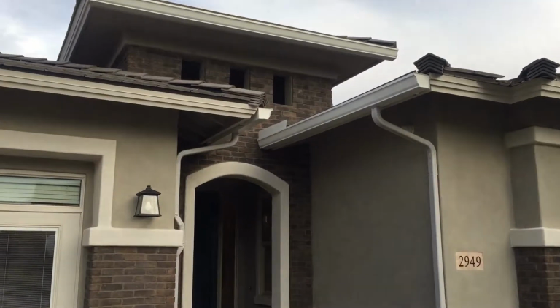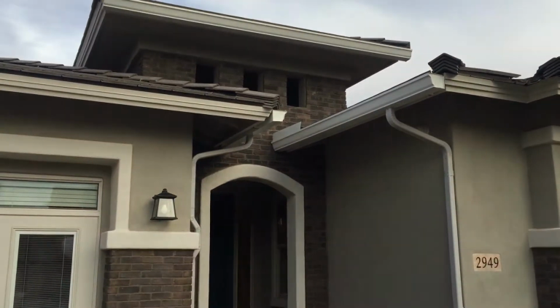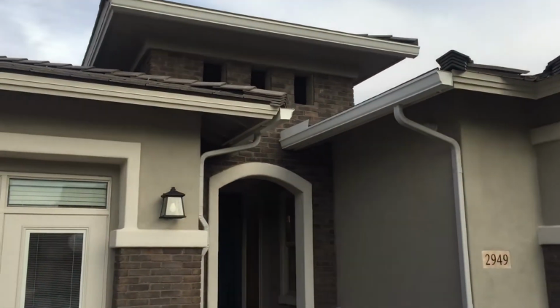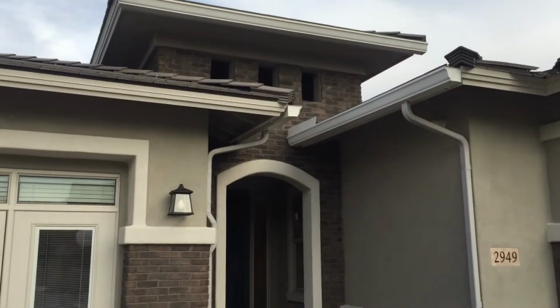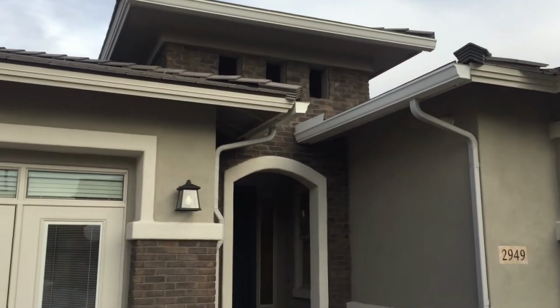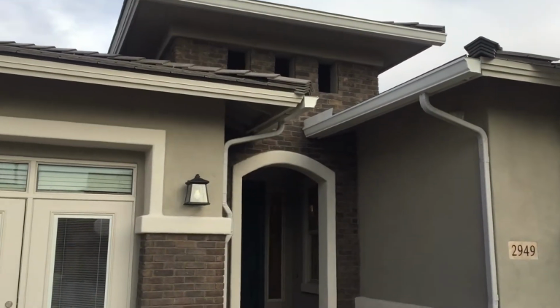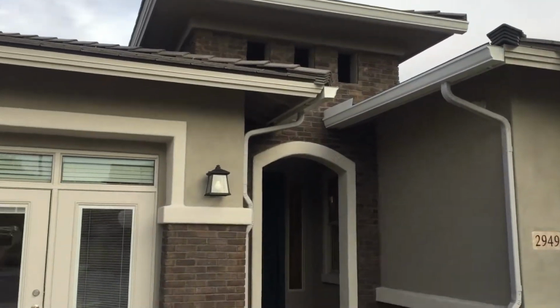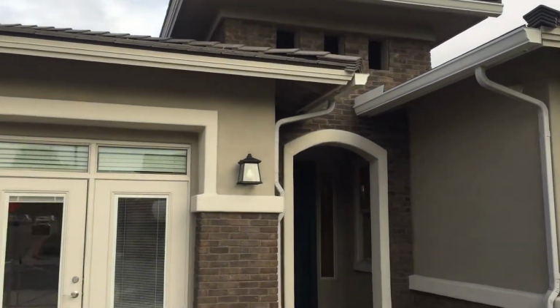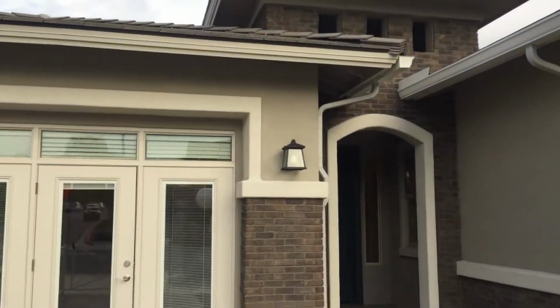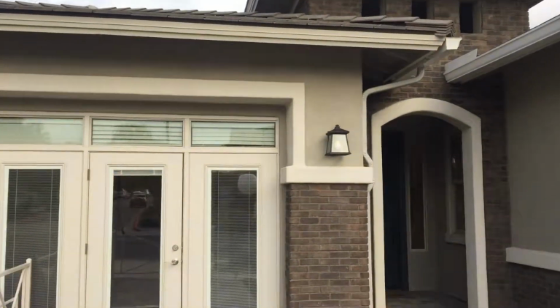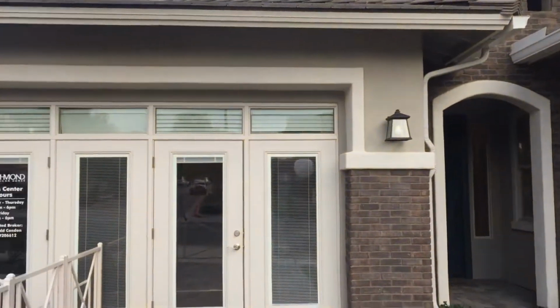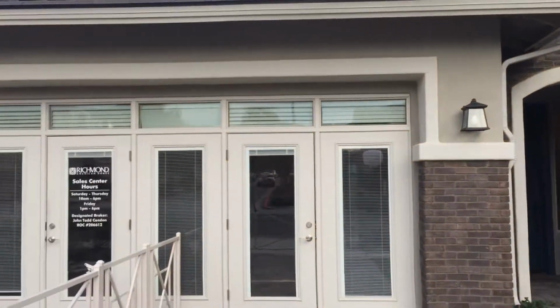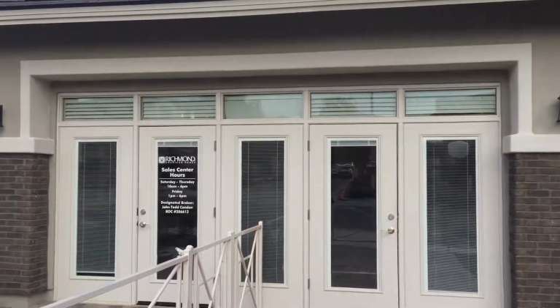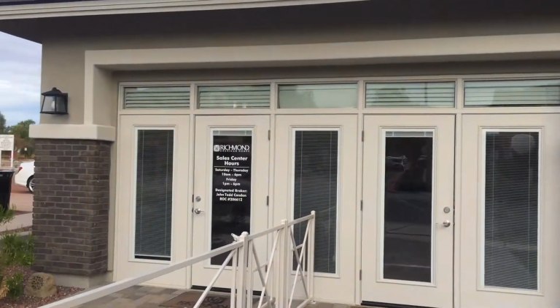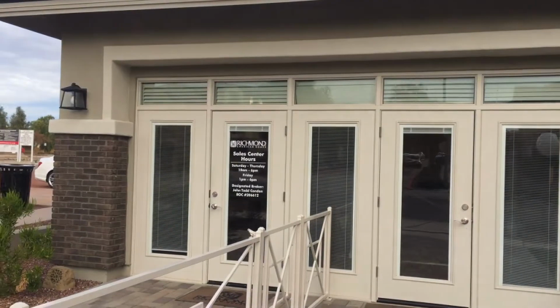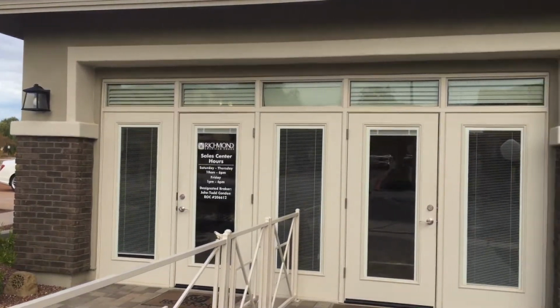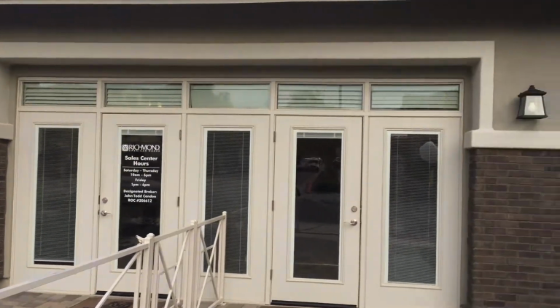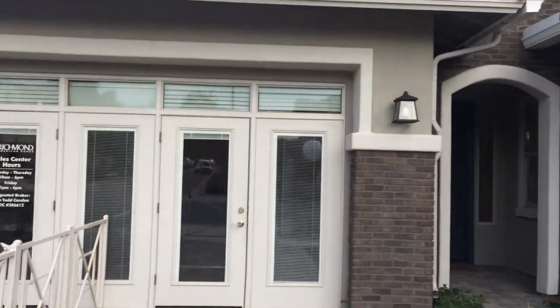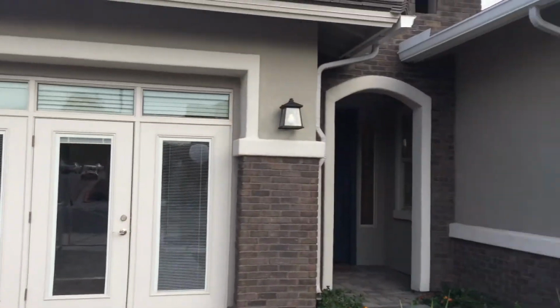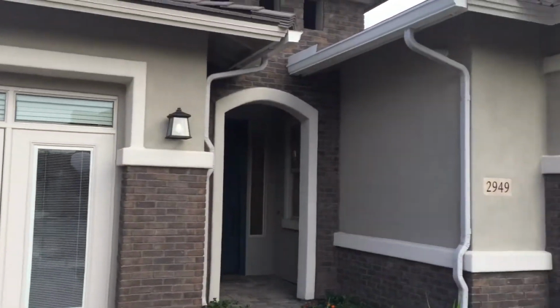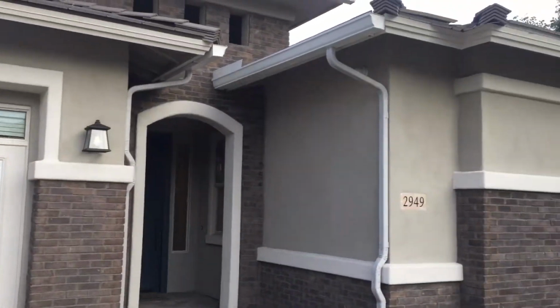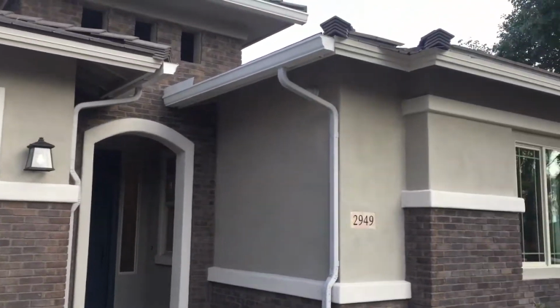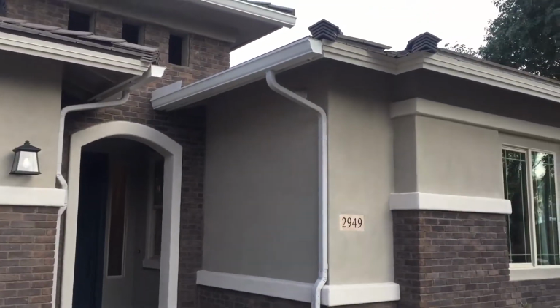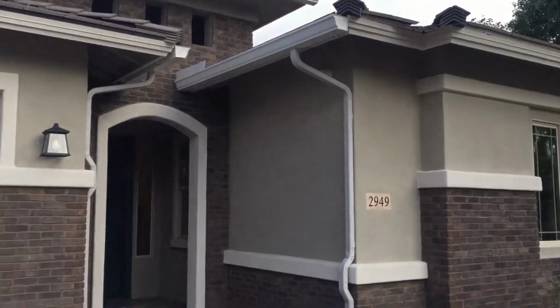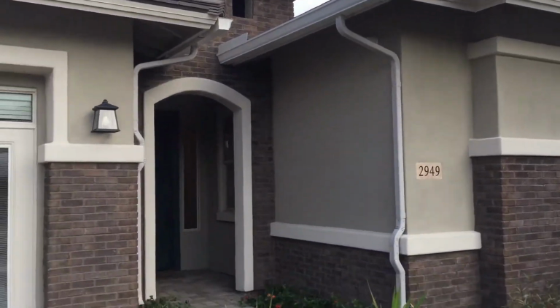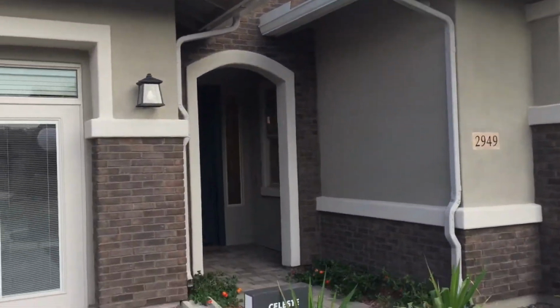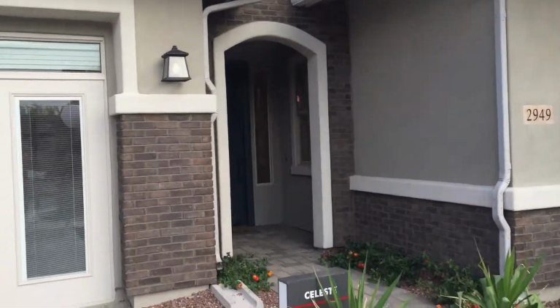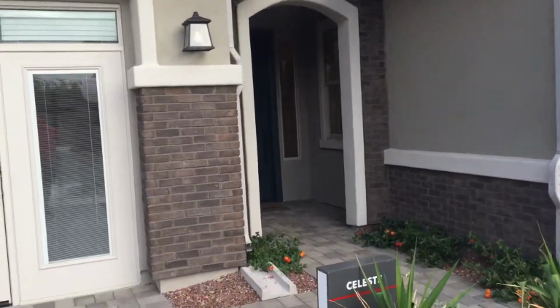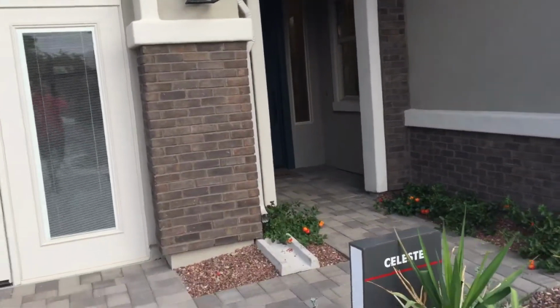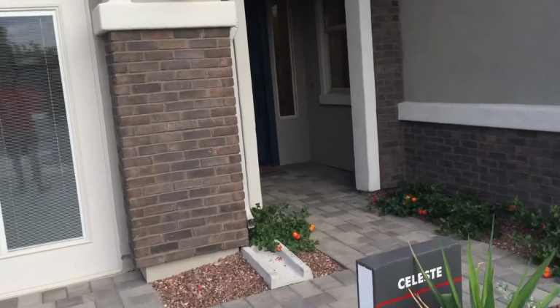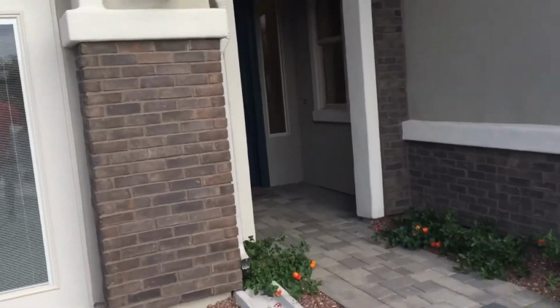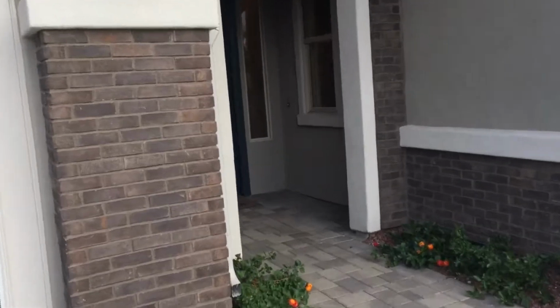Hi, I'm Lori Levine of the Levine Team and here we are looking at a Richmond American Homes model home. This model is called the Celeste and it's in Virado. We're just going to go in and have a look.